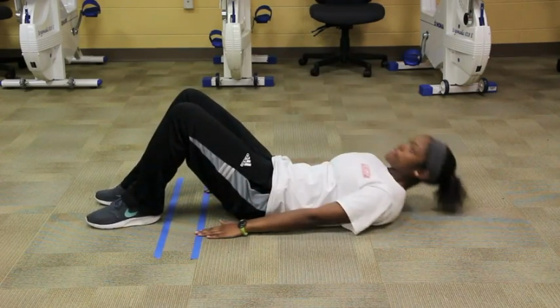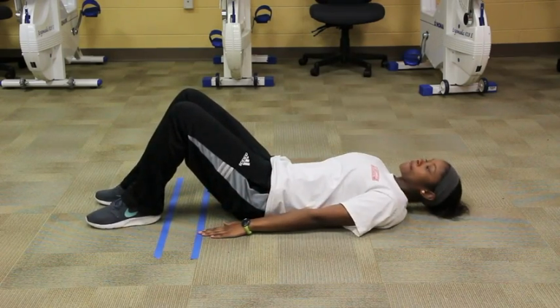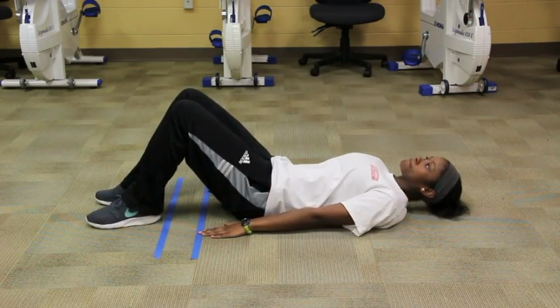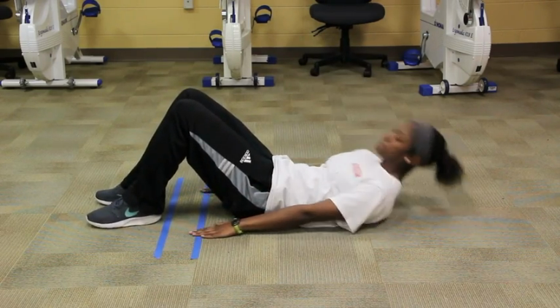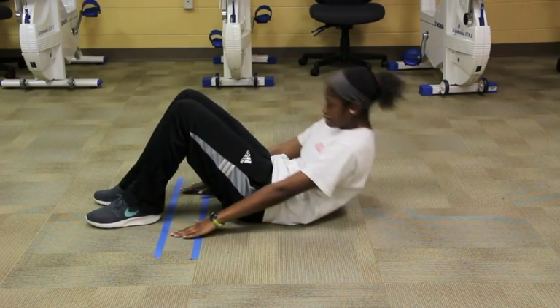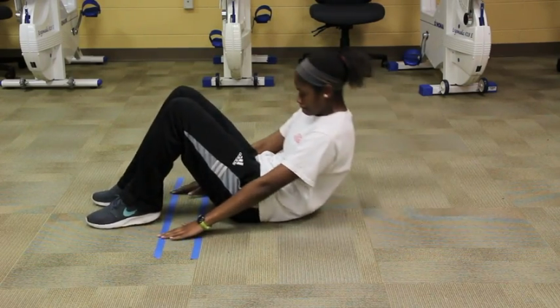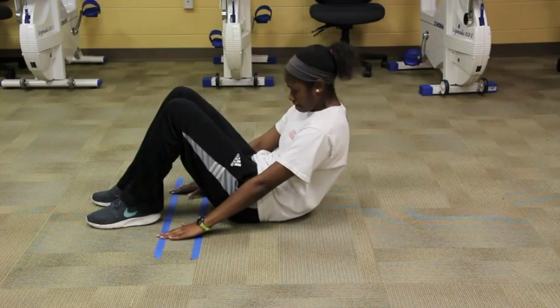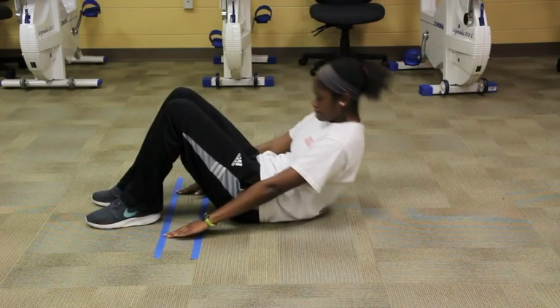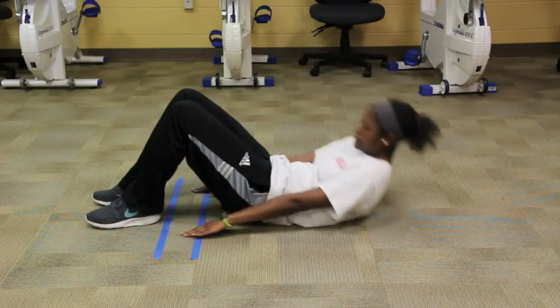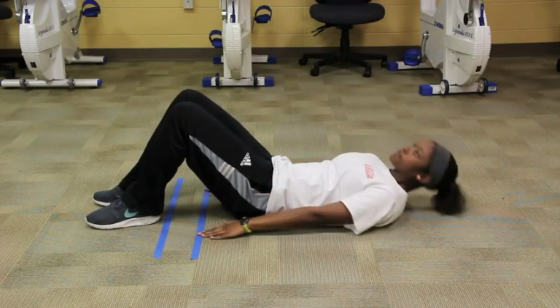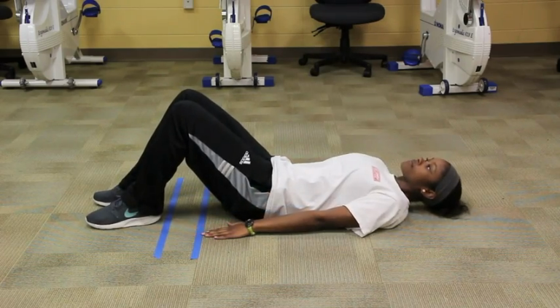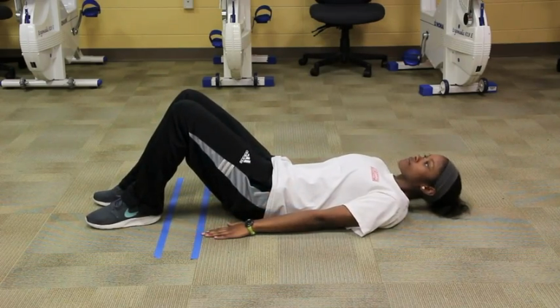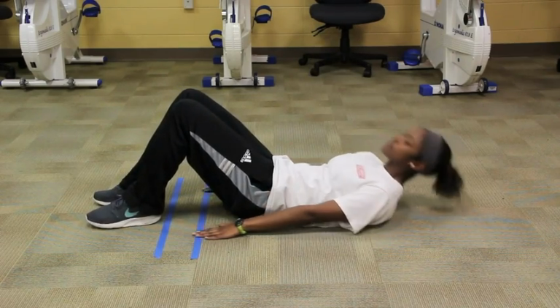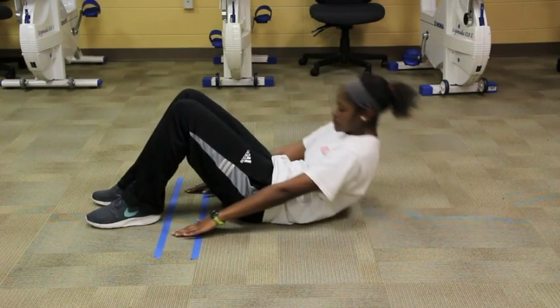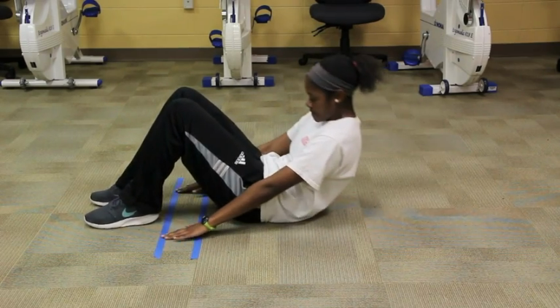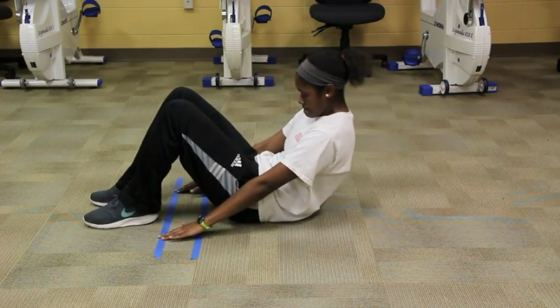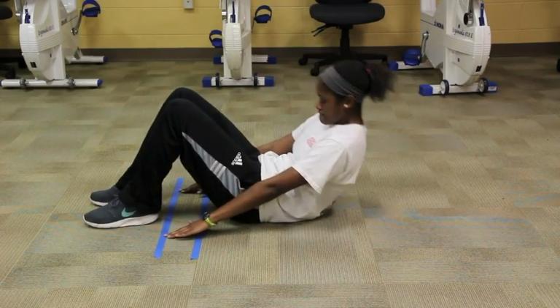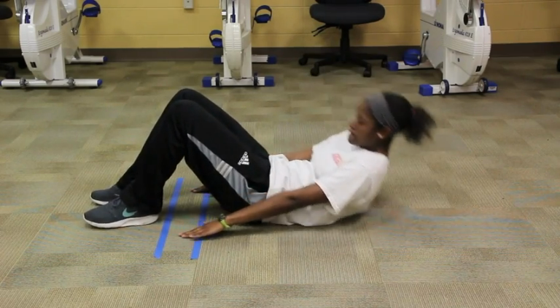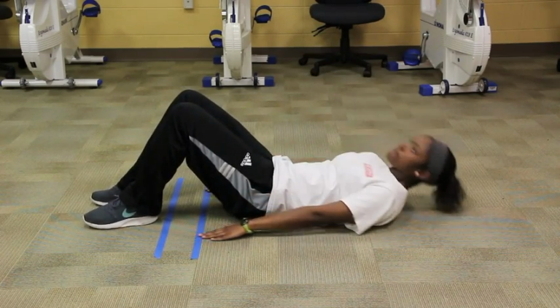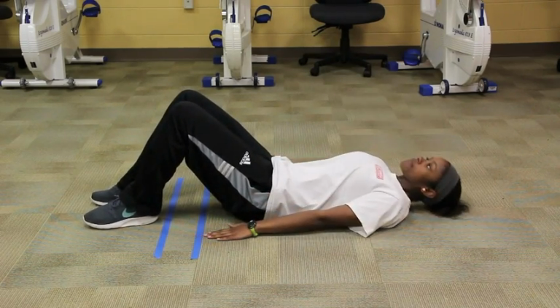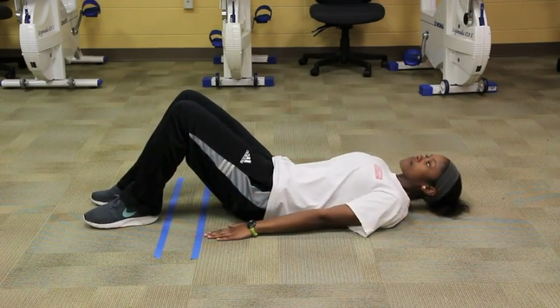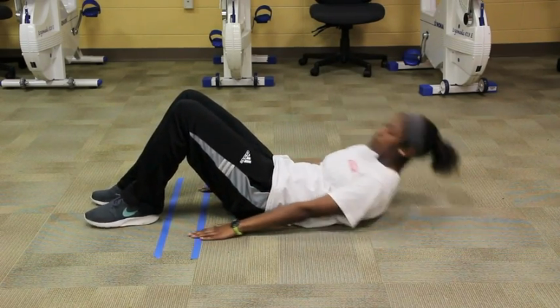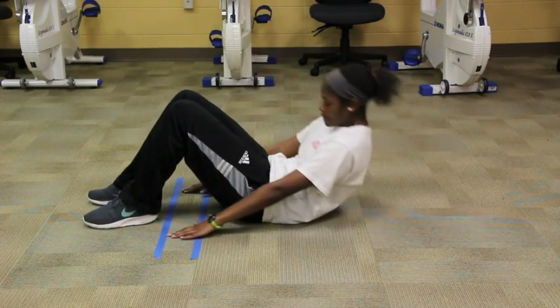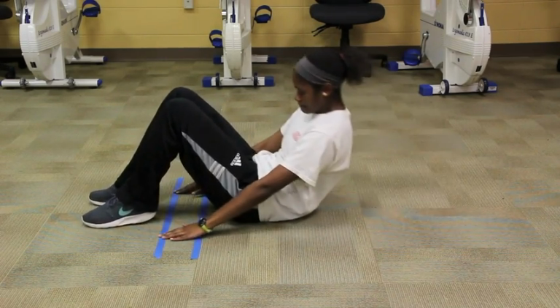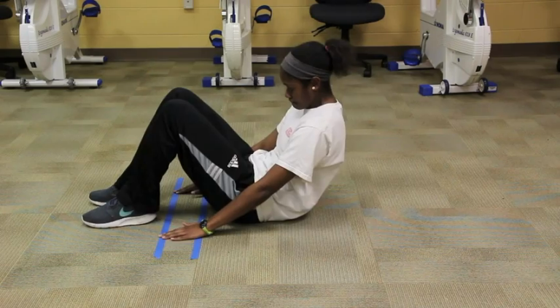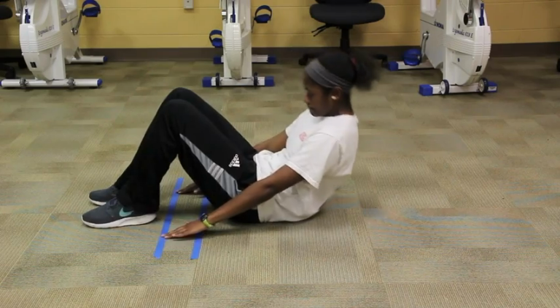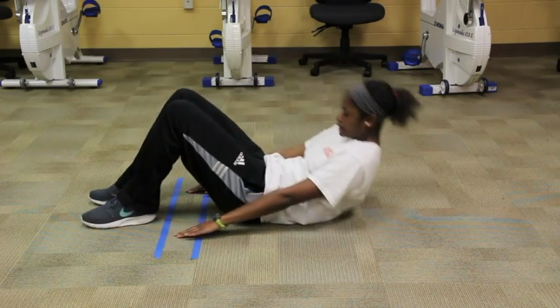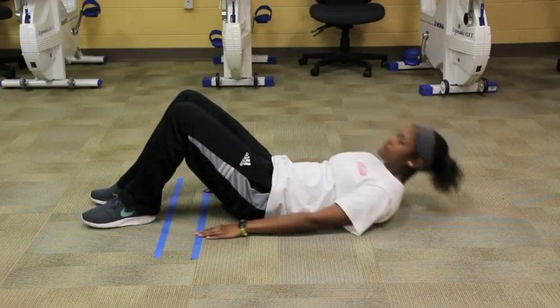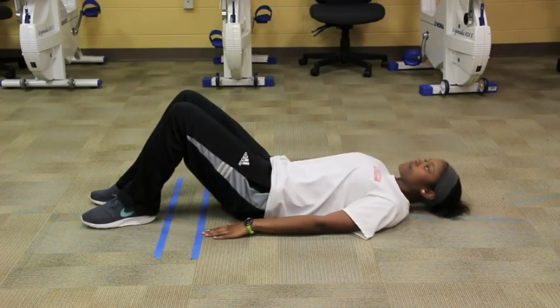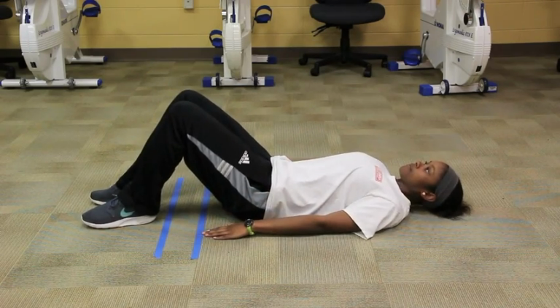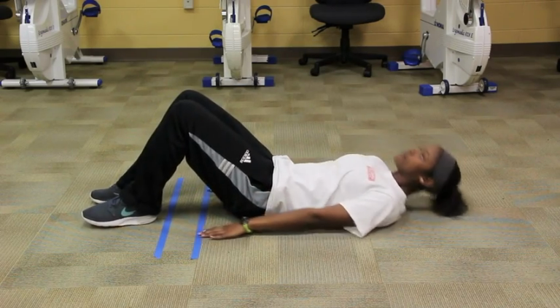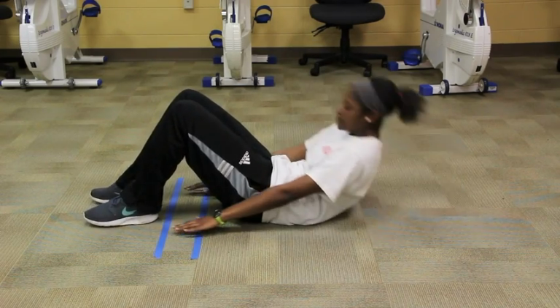Flex the spine so the fingertips reach the second strip, then return to the starting position. Their shoulders should touch the ground. They do not need to touch their head to the ground.